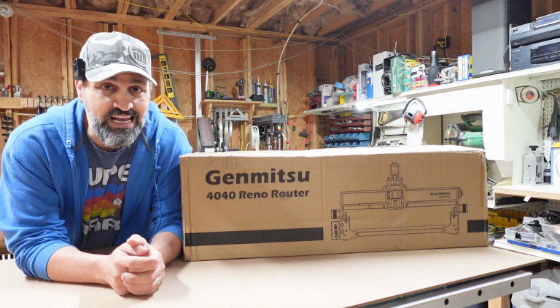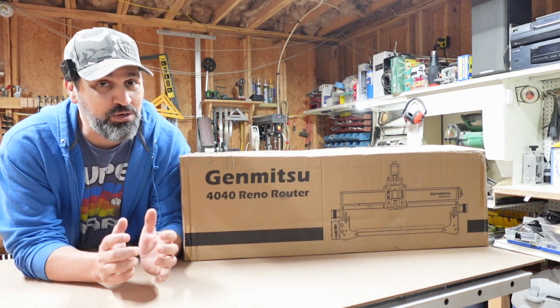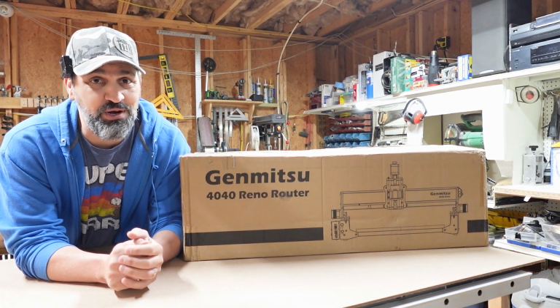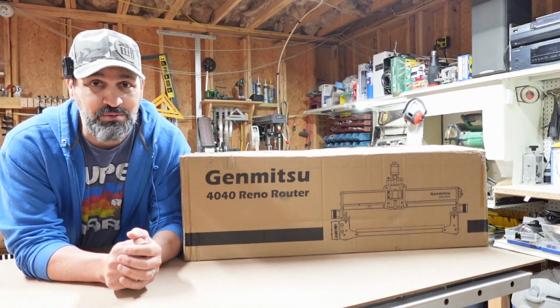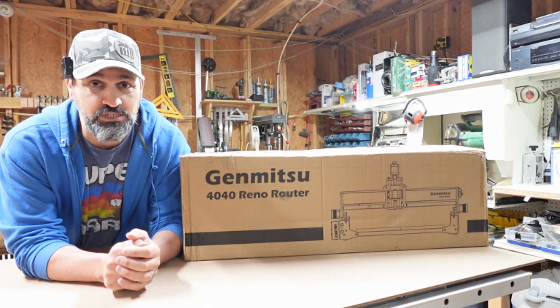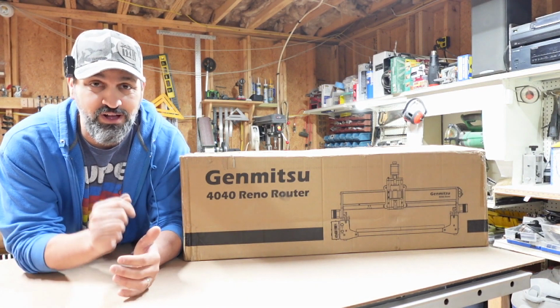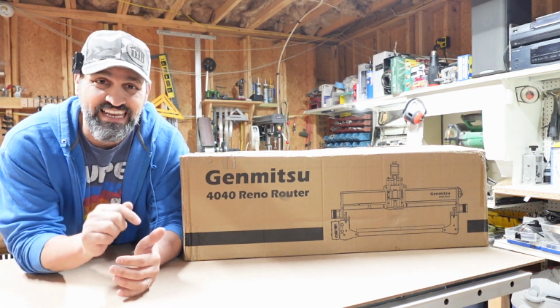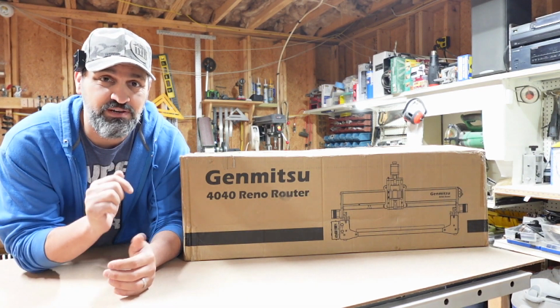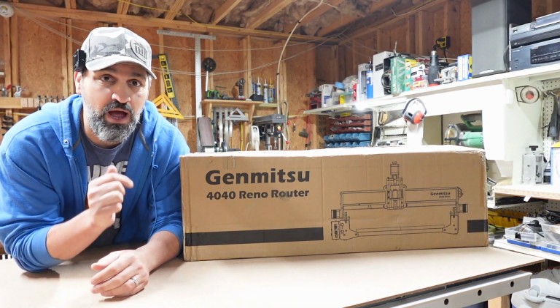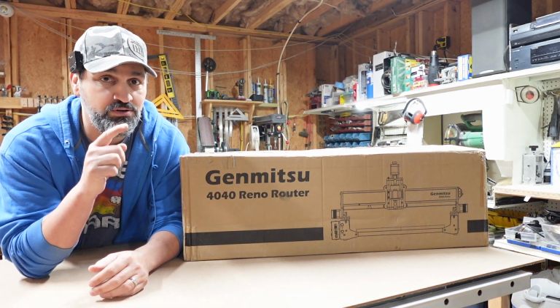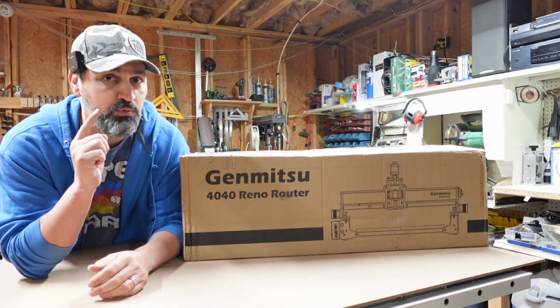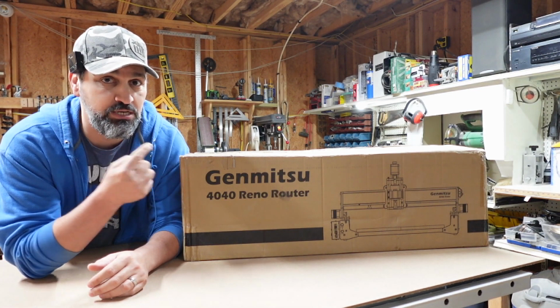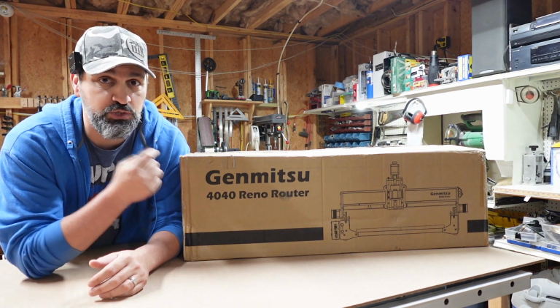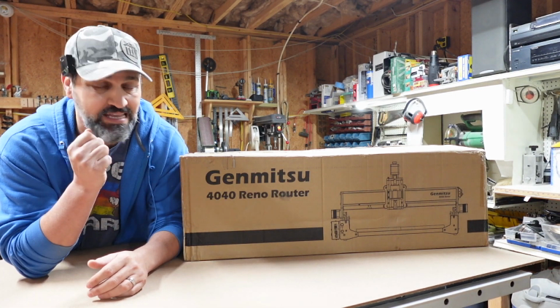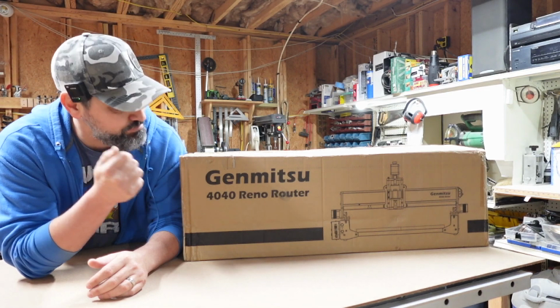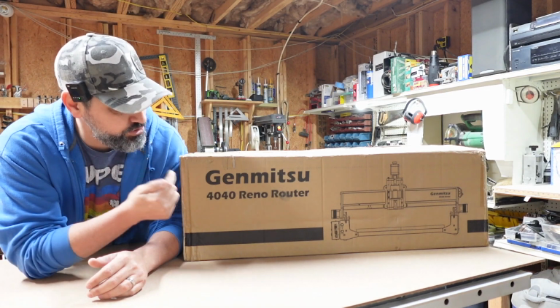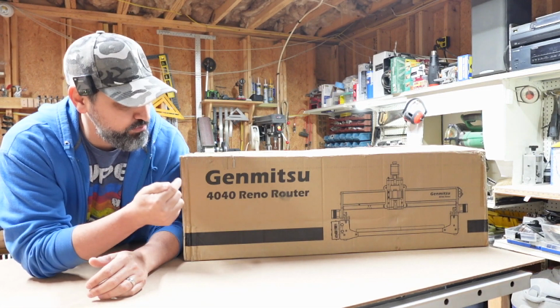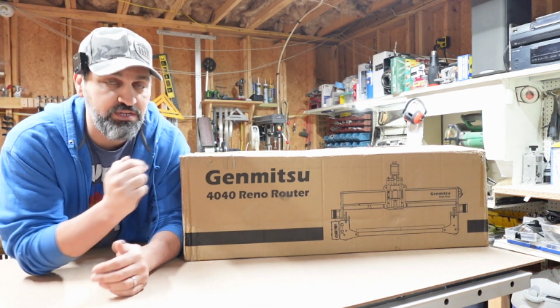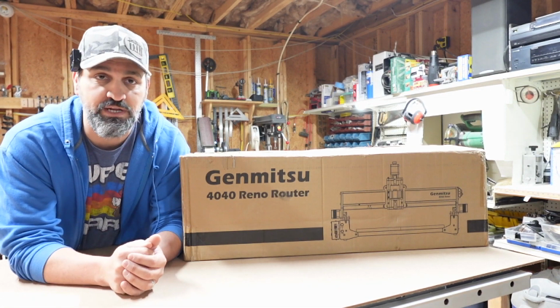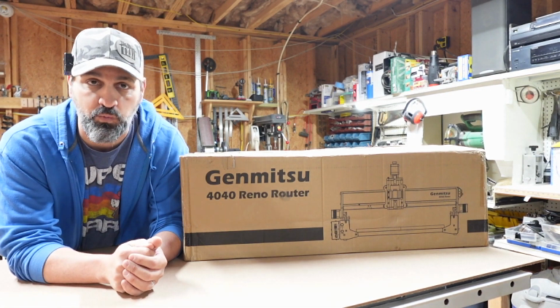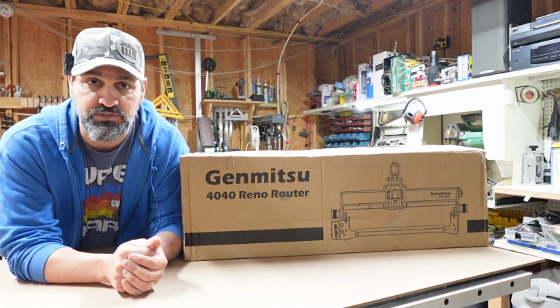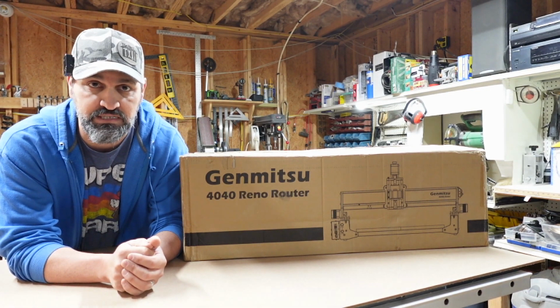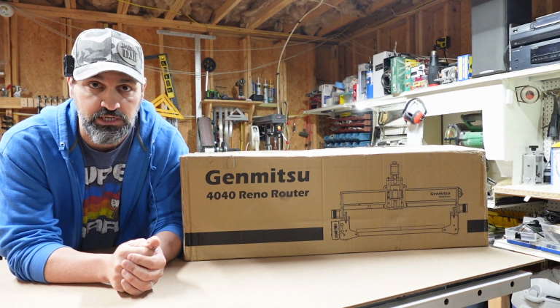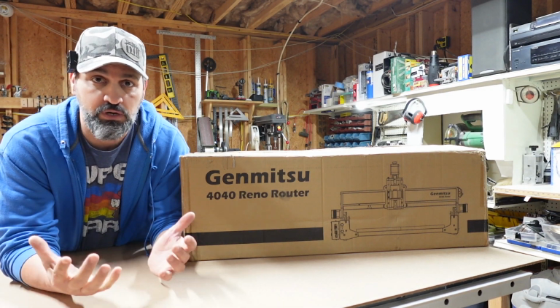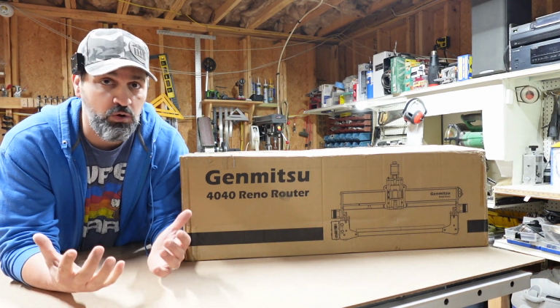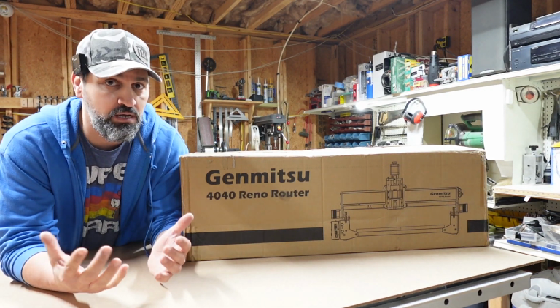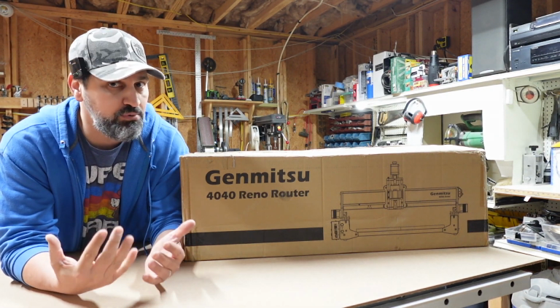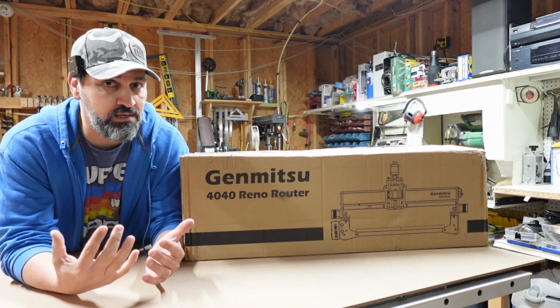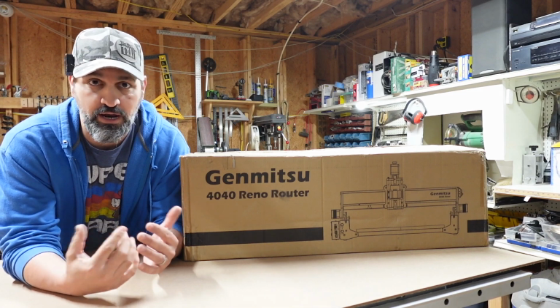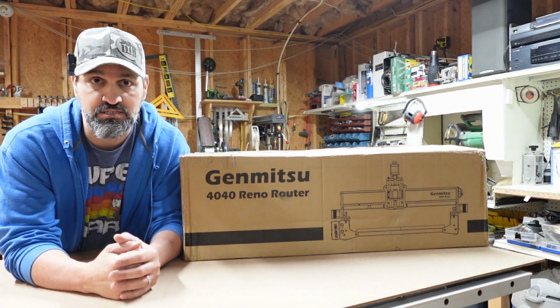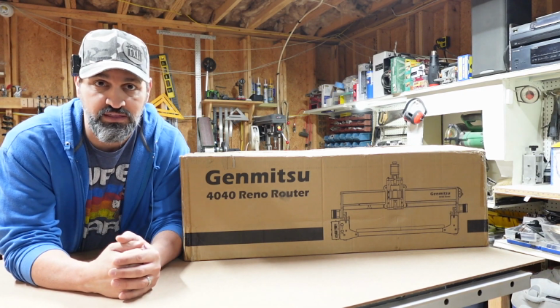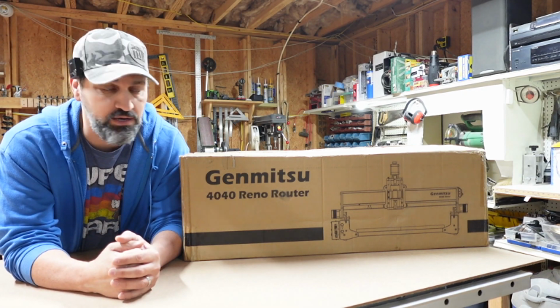Hey guys, what is going on? Welcome back to the channel. On today's video, I partnered up with Jinmitsu and they sent me their new 4040 Reno CNC machine. They wanted me to open it up, put it together, try it out and see what I think about it.